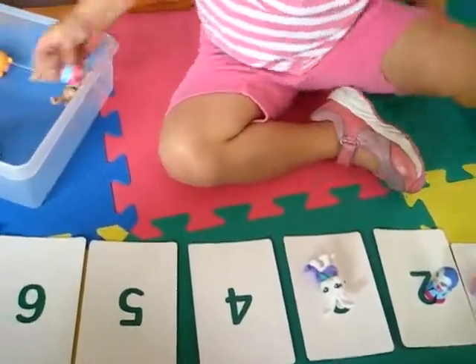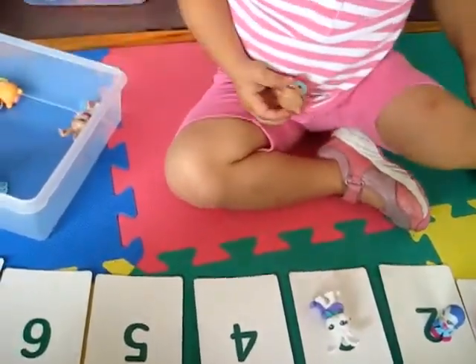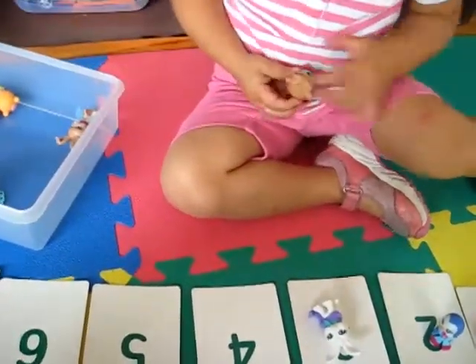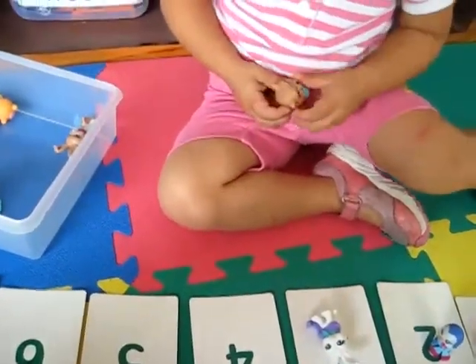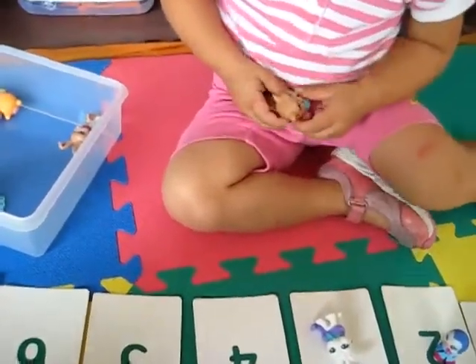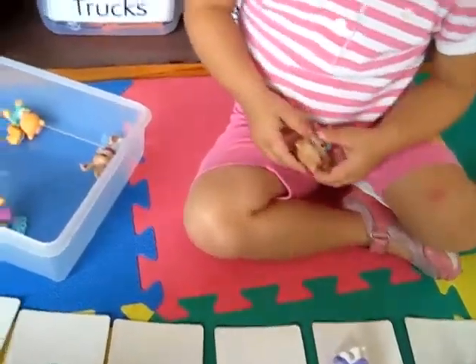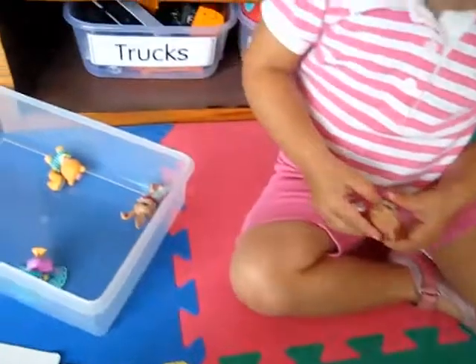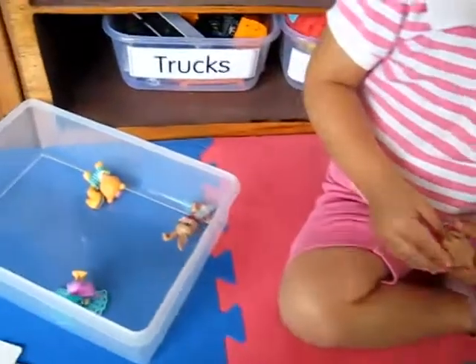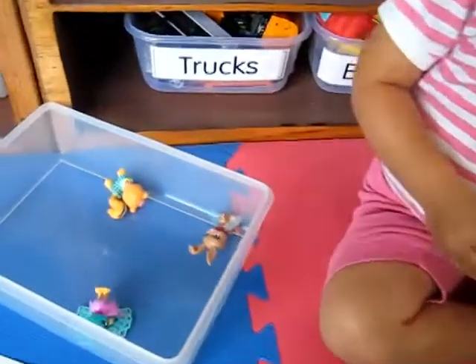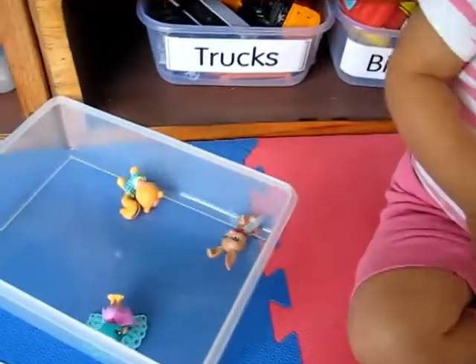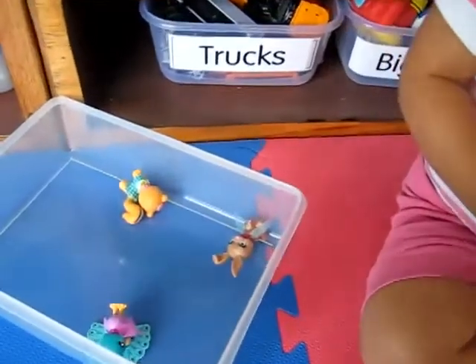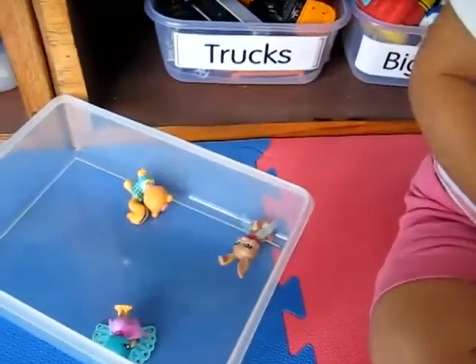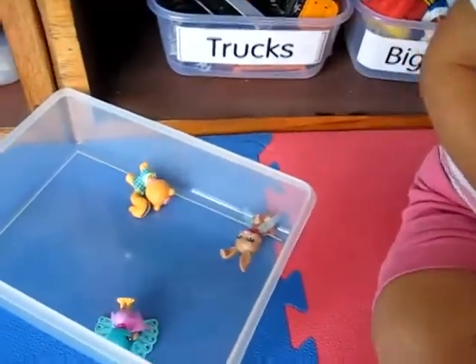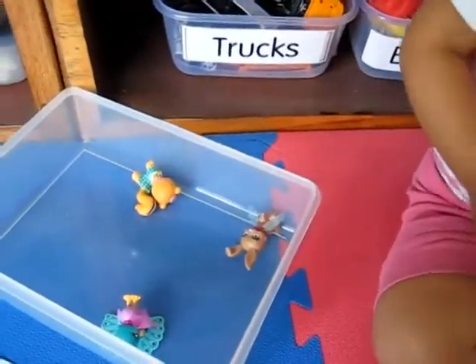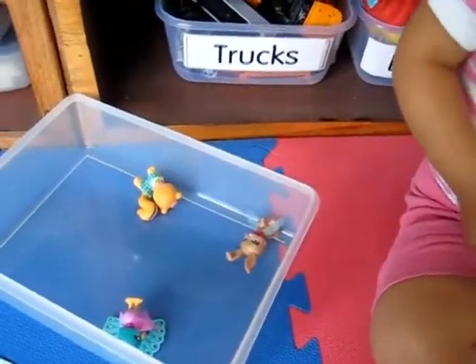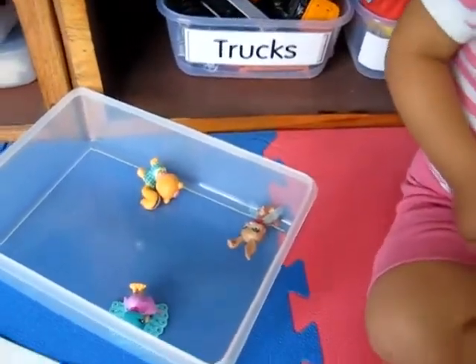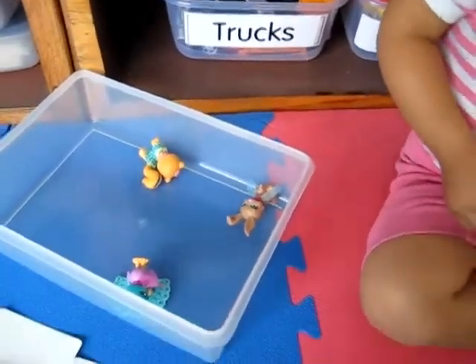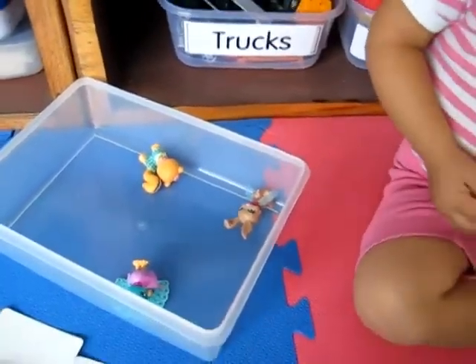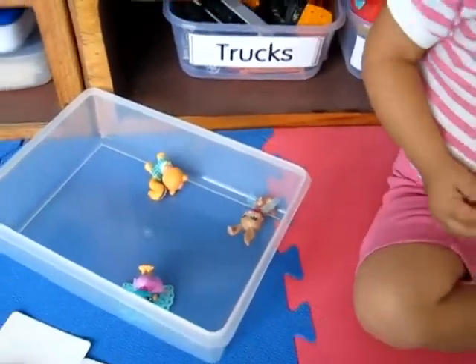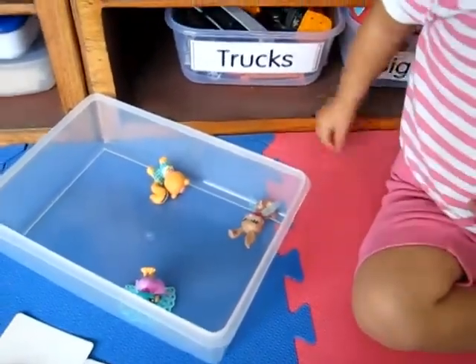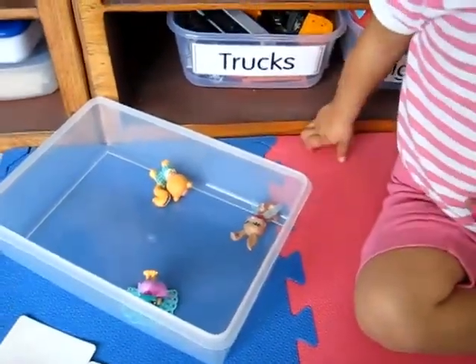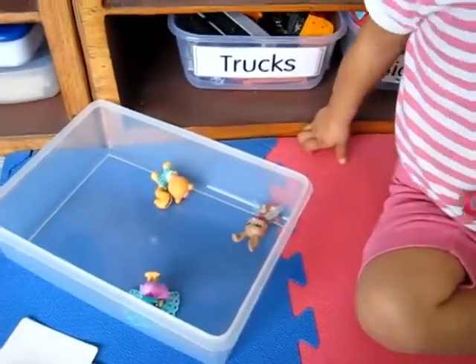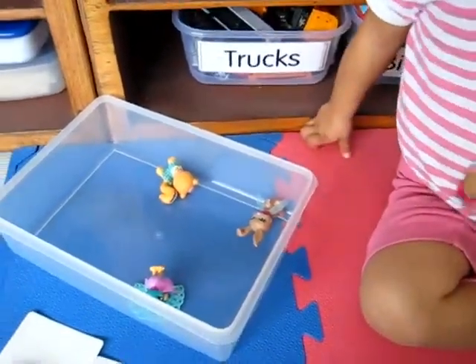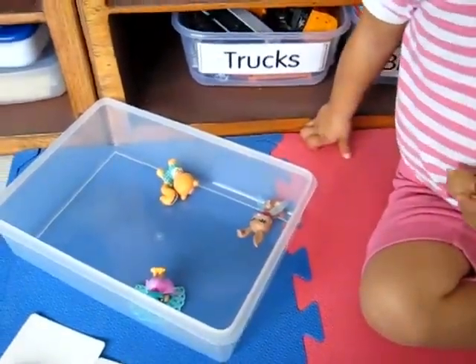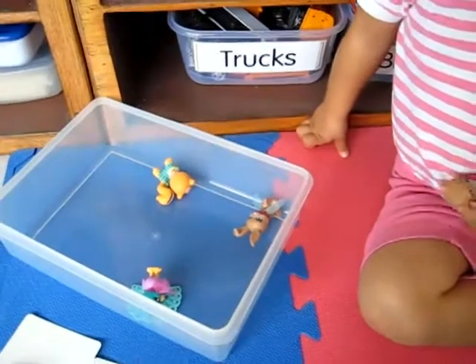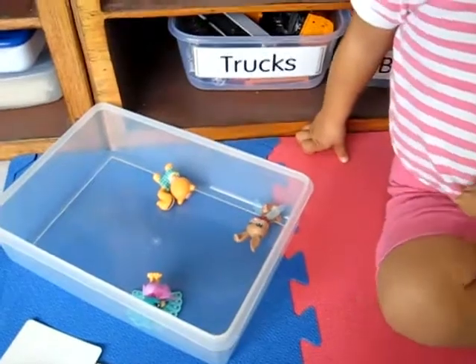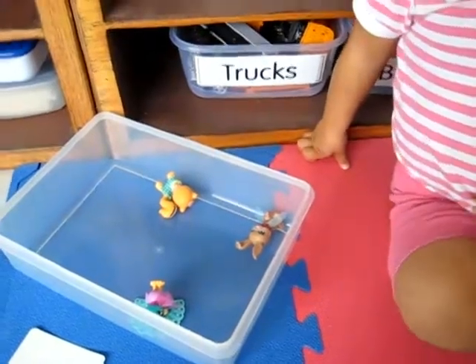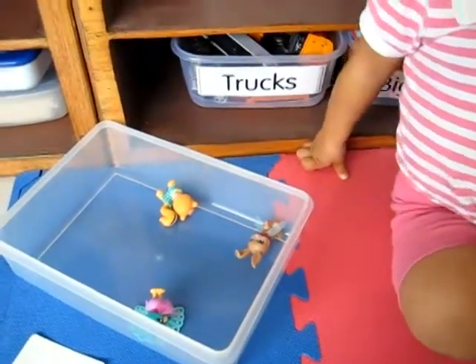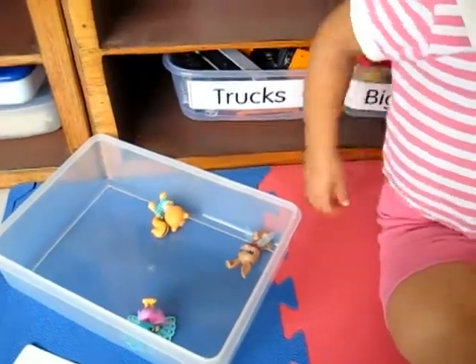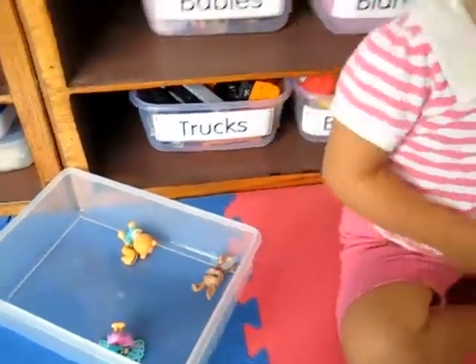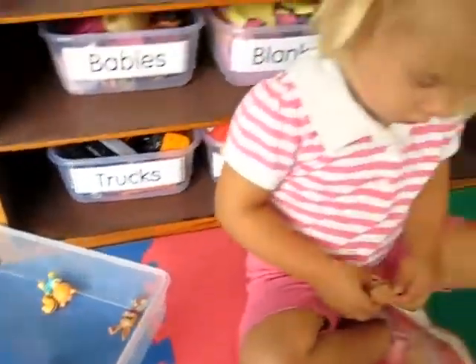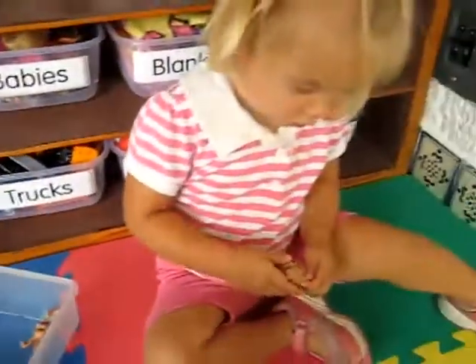Pick the brown bunny. Where's the brown bunny, Dina? Put the brown bunny on number four.